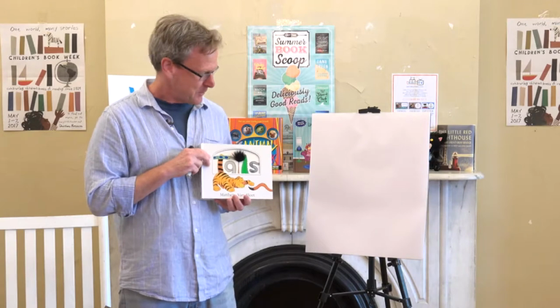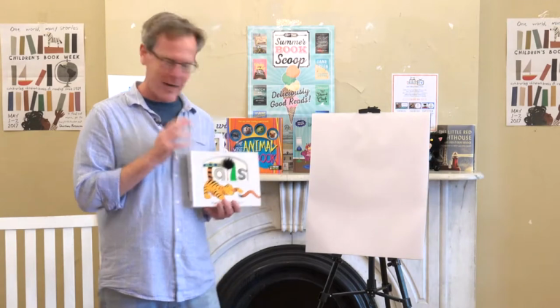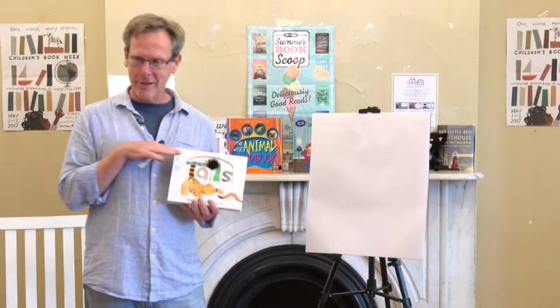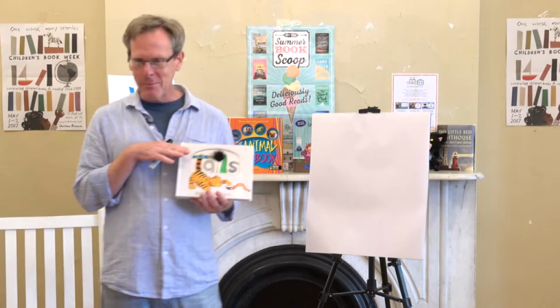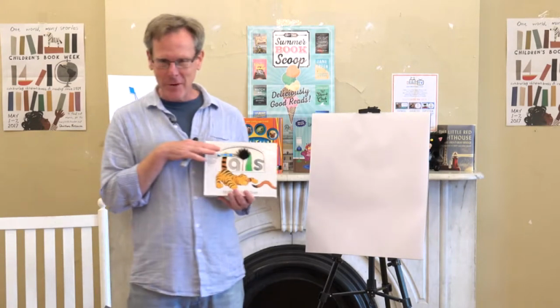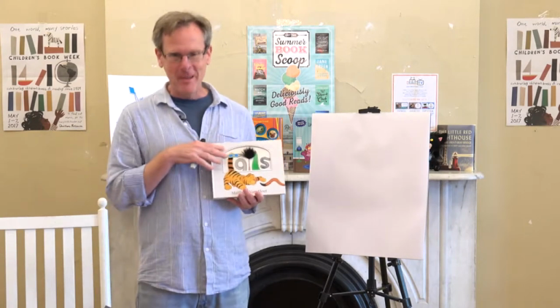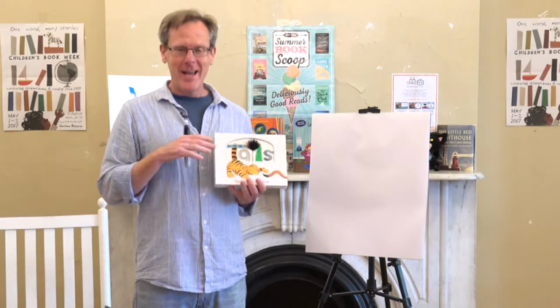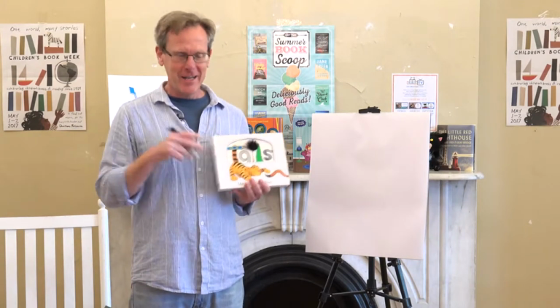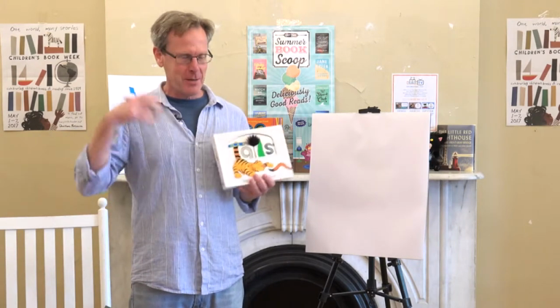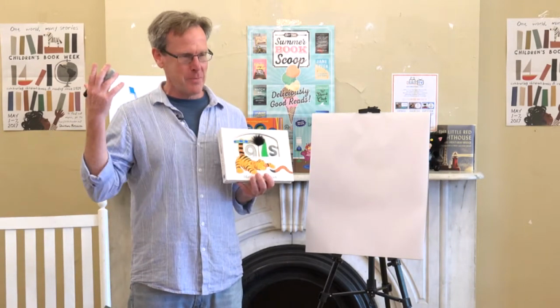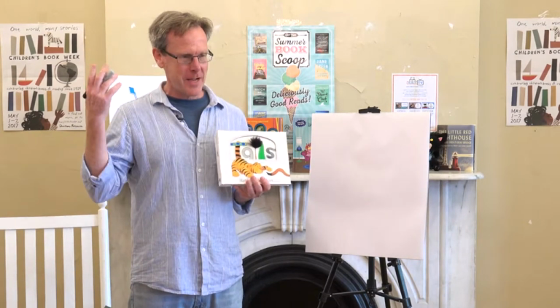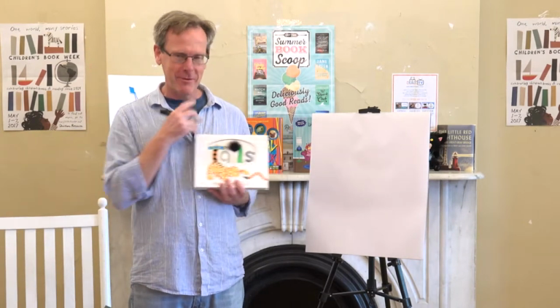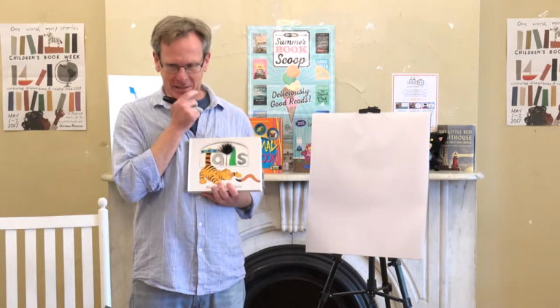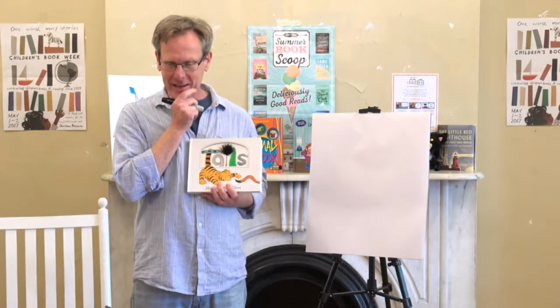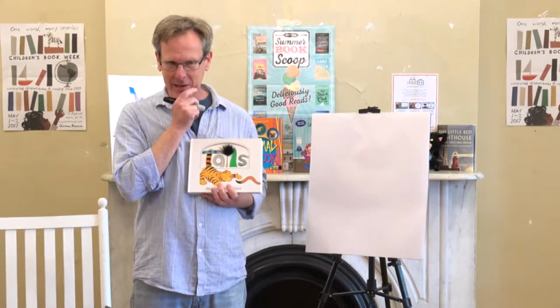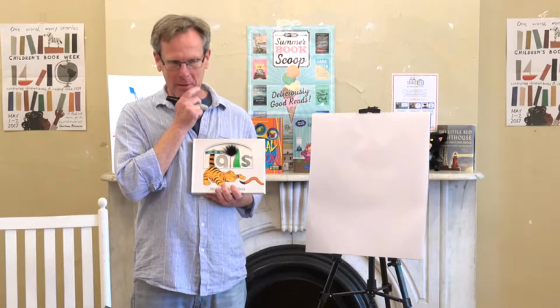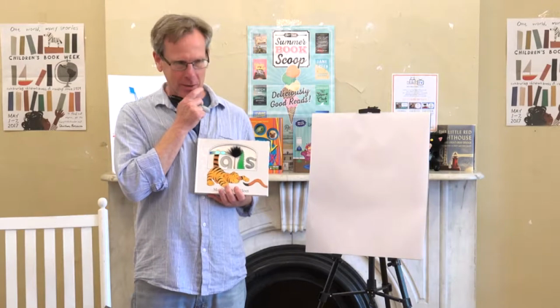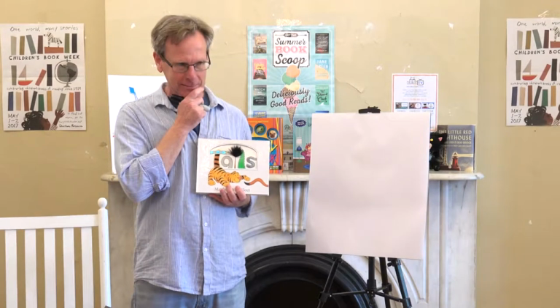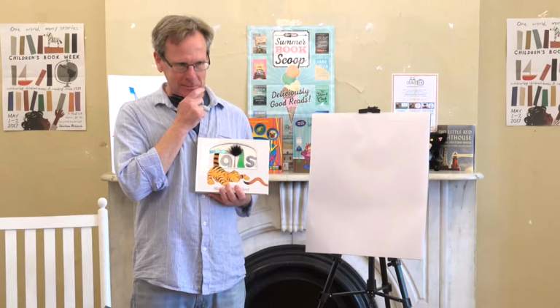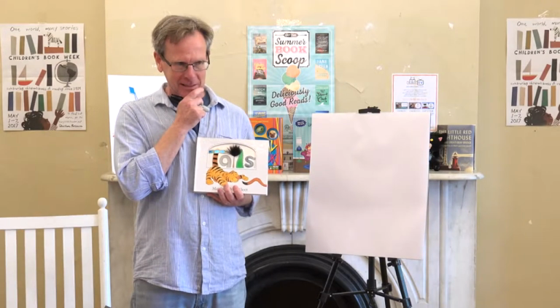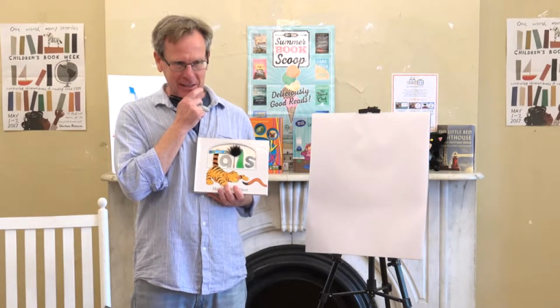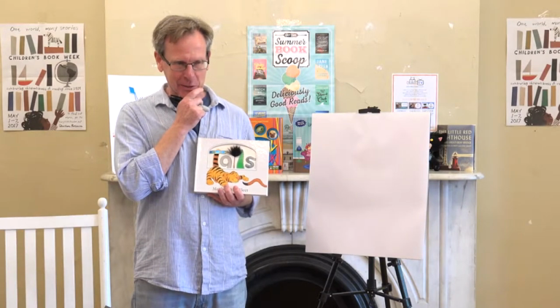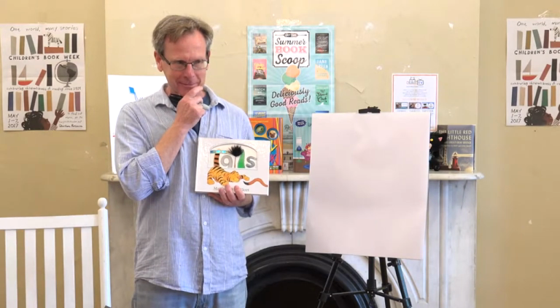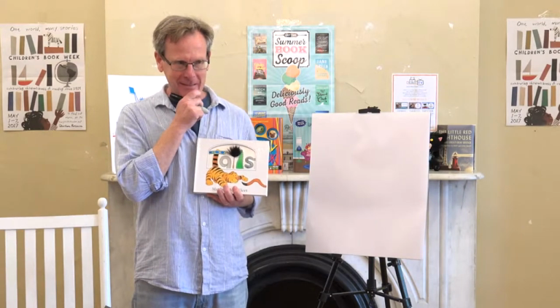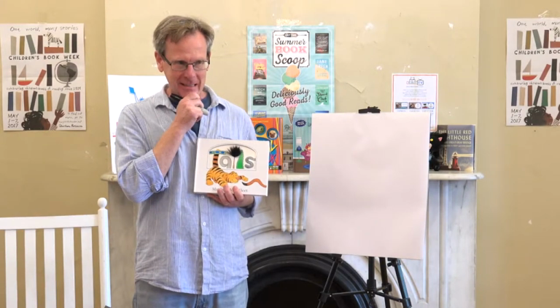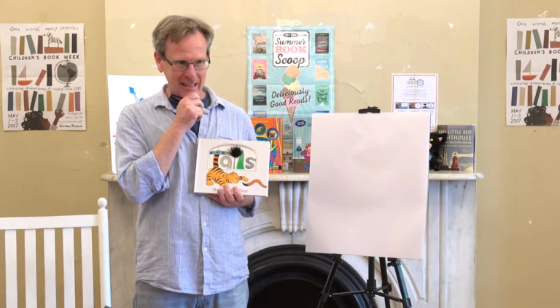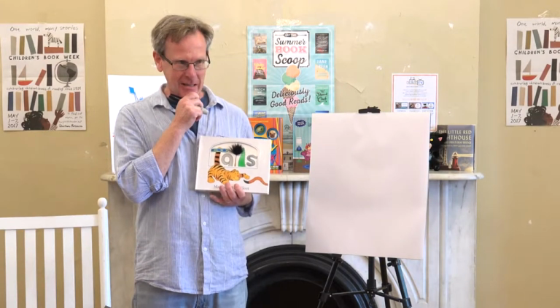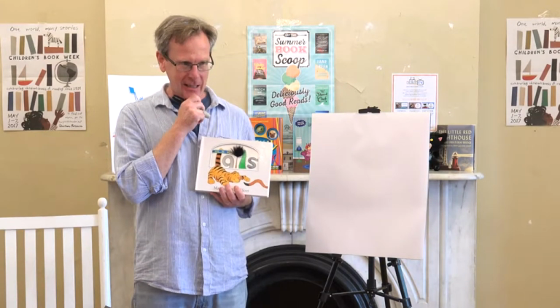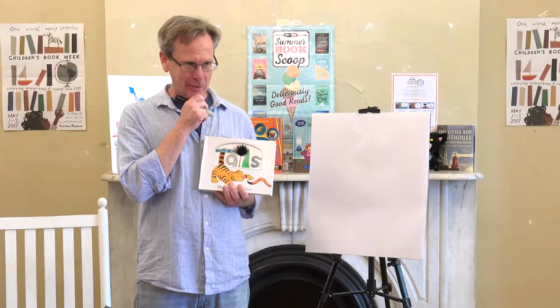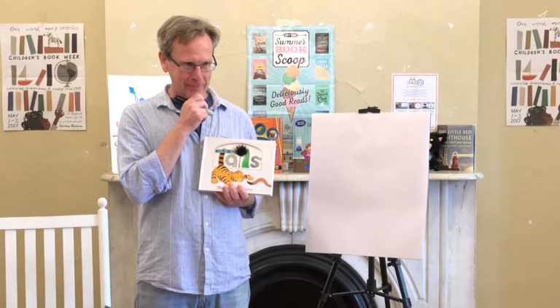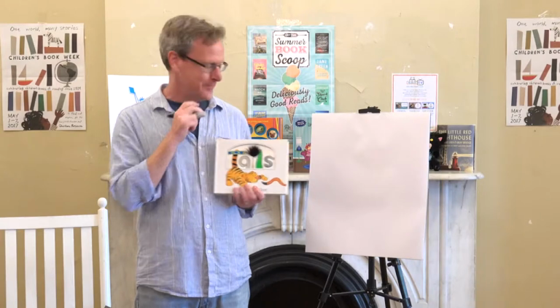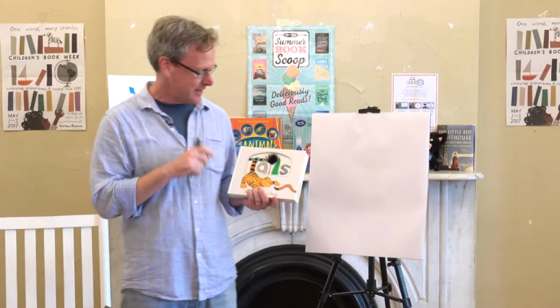So I'll try drawing an animal for you — I just kind of pull them out of my head. Is there a specific animal you guys want me to draw? I'll see if I can do it. A leopard. Let's see.